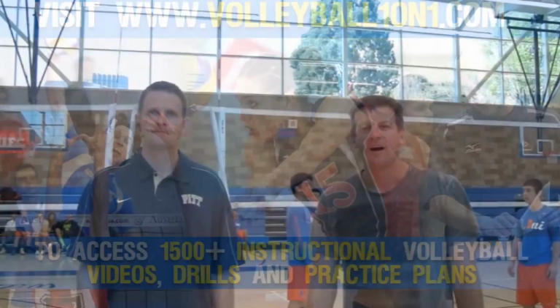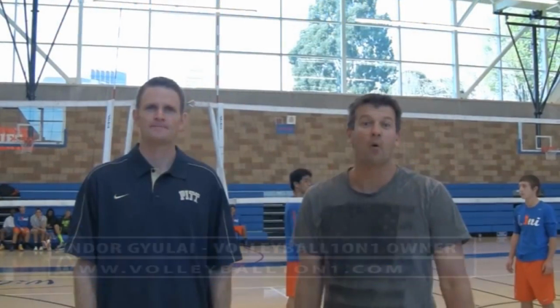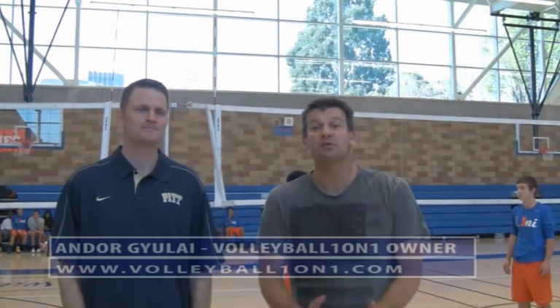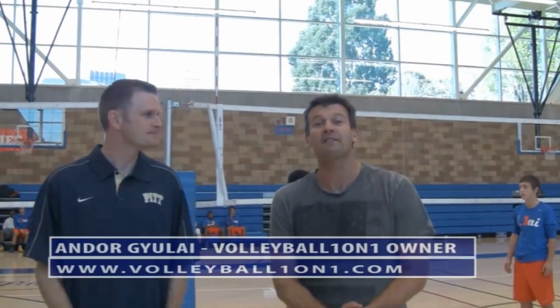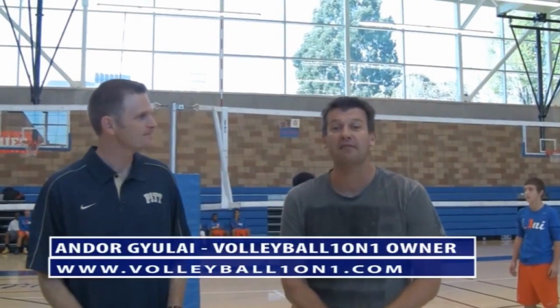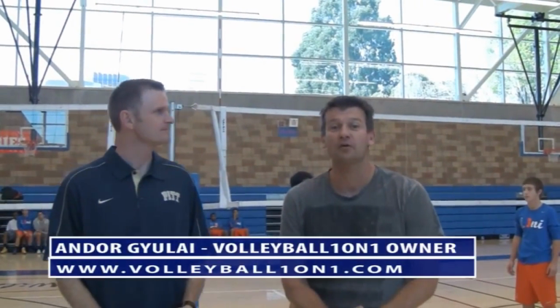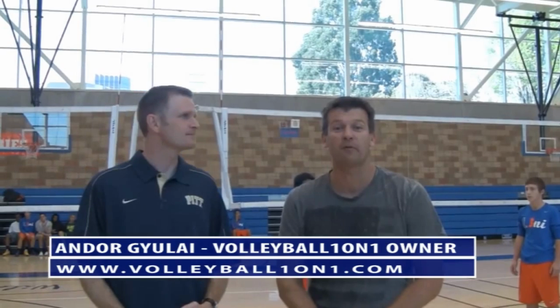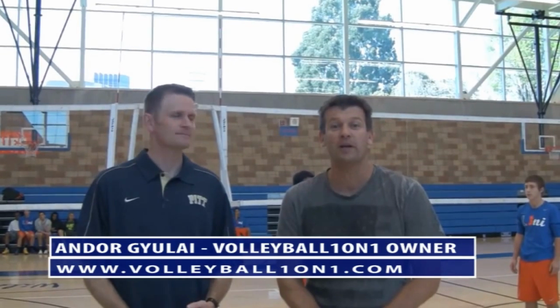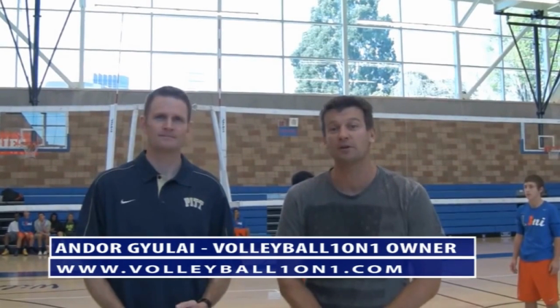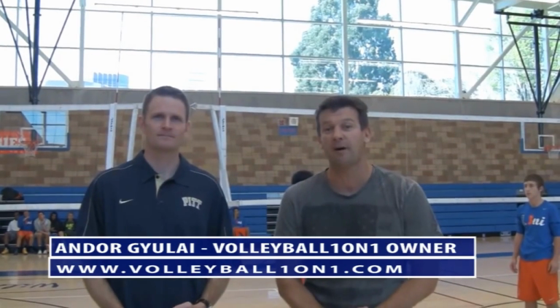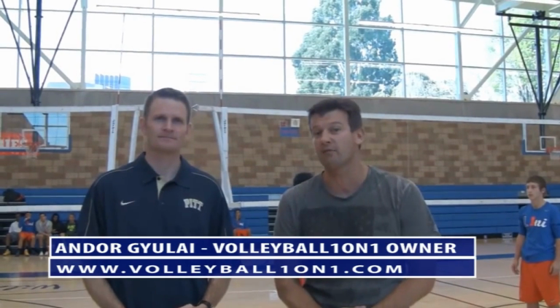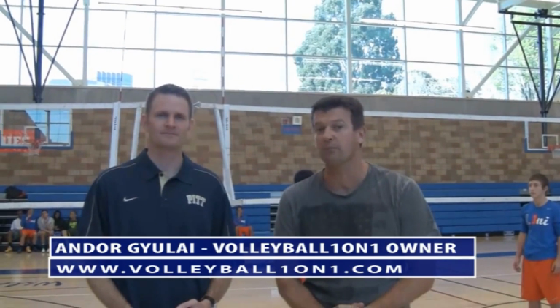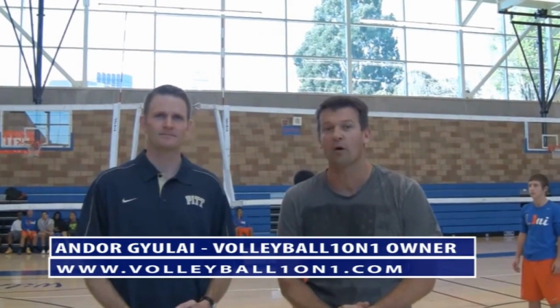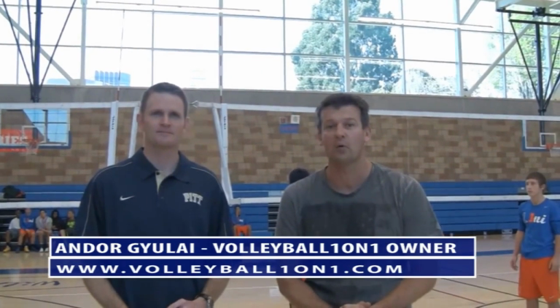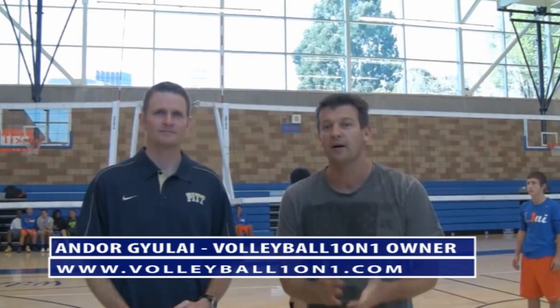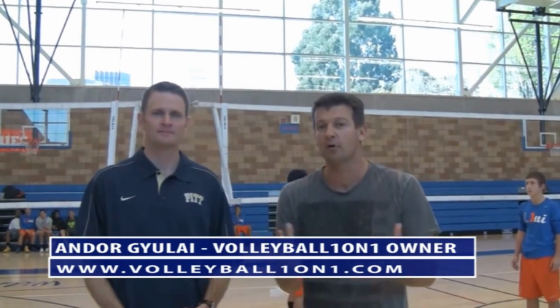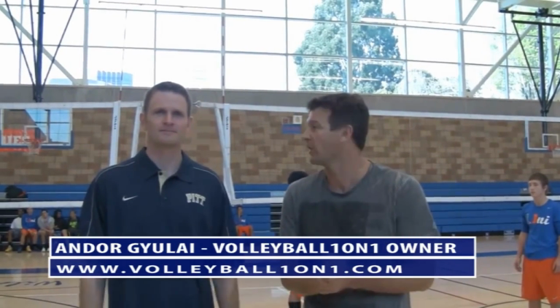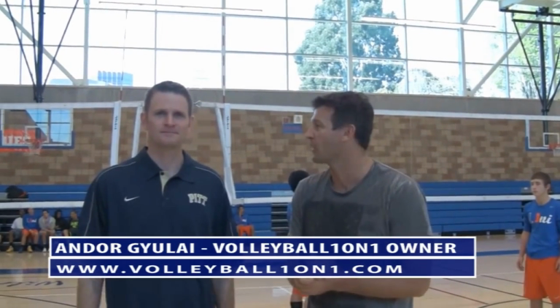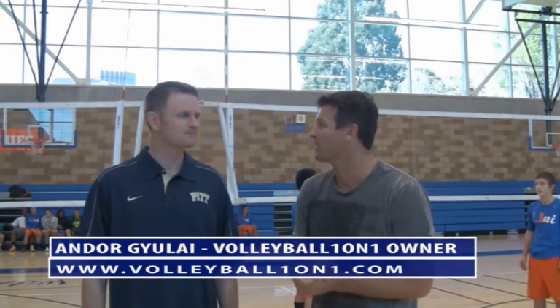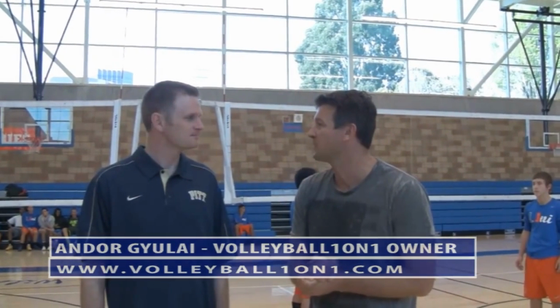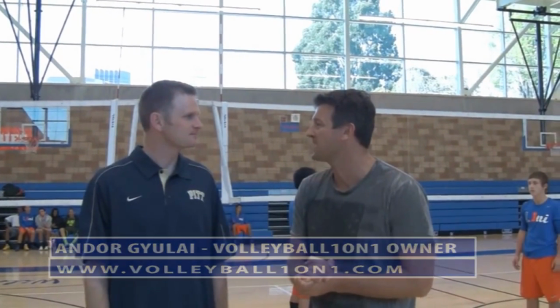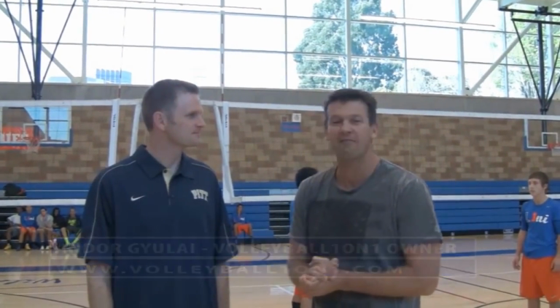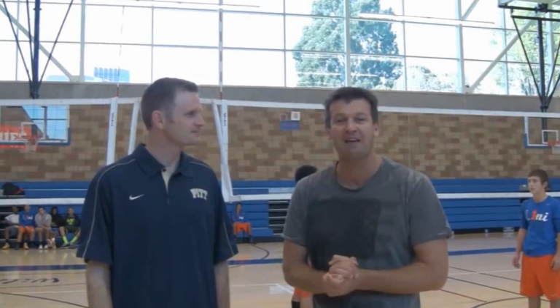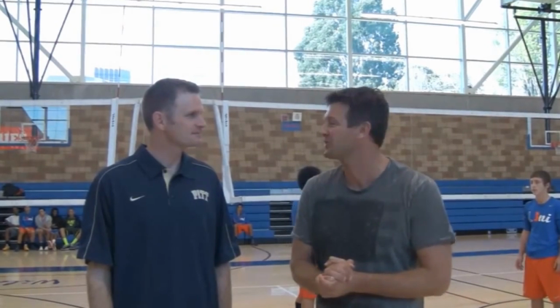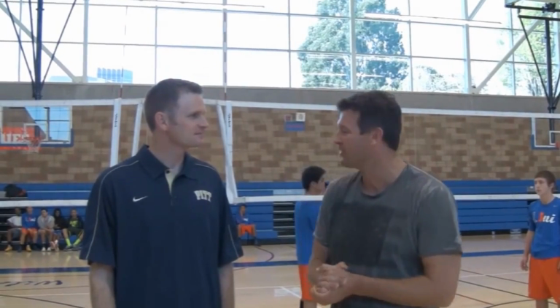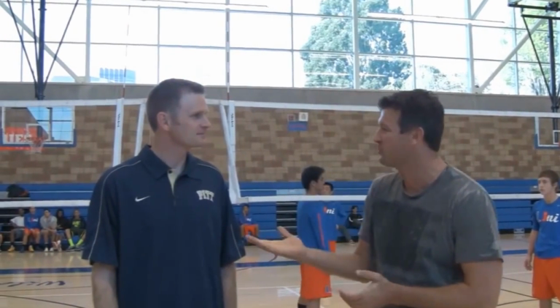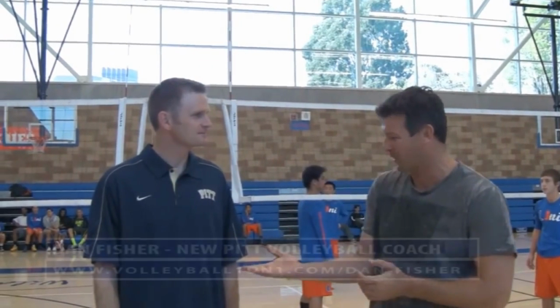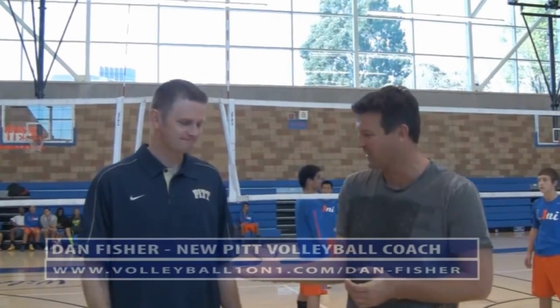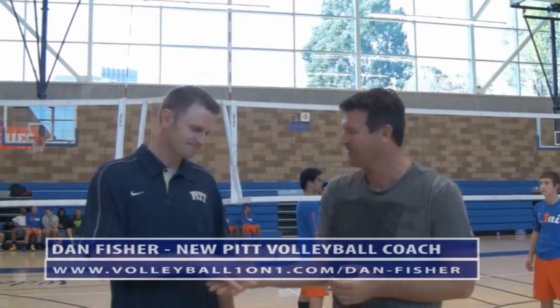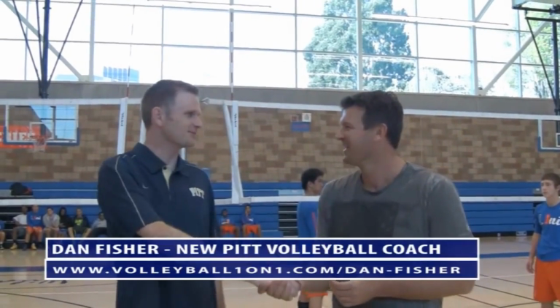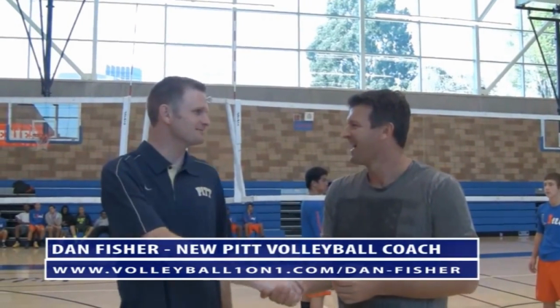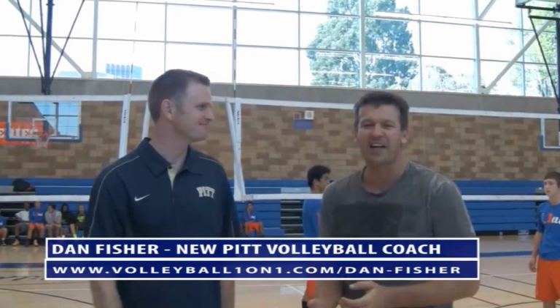Hi, welcome to the ABCA video tip of the week, sponsored by Volleyball One-on-One. I'm the owner of Volleyball One-on-One and I'm super excited to have Dan Fisher here, the new head coach. Welcome, thanks for having me.